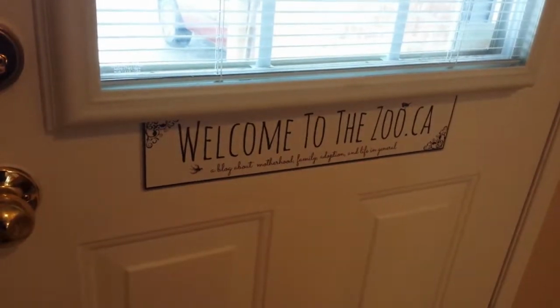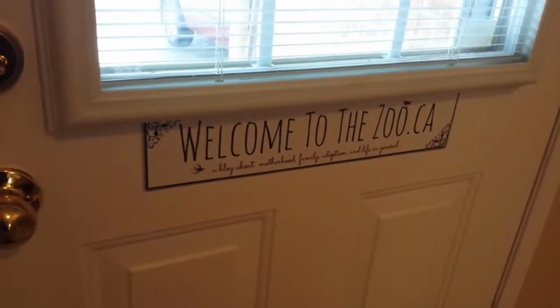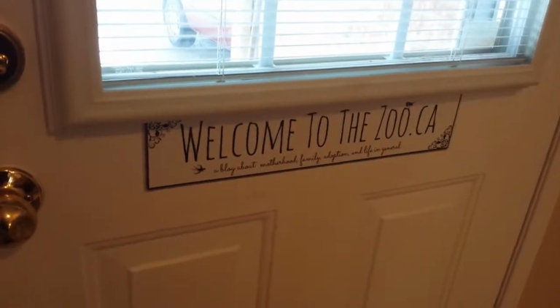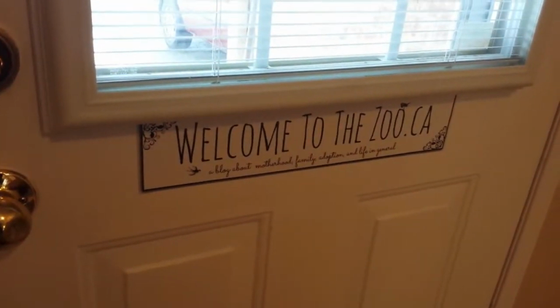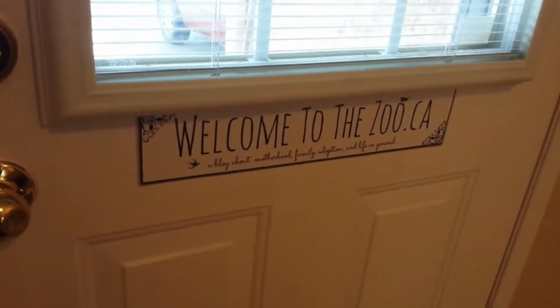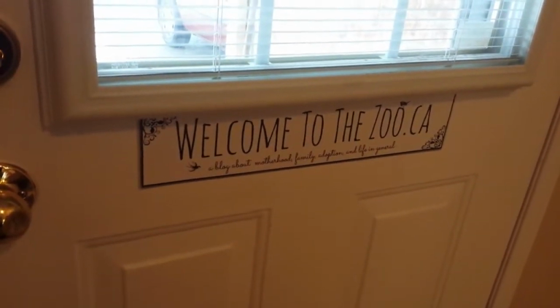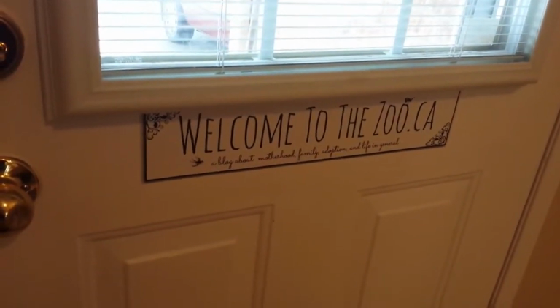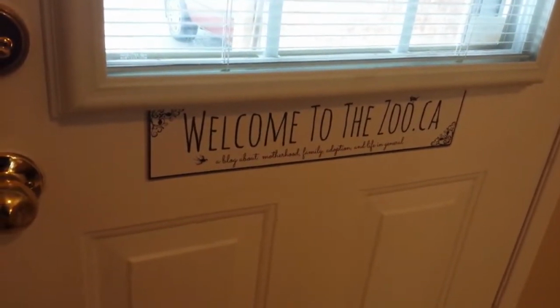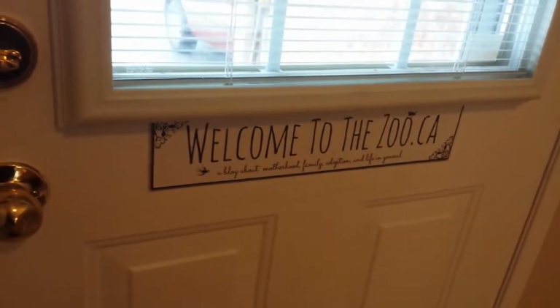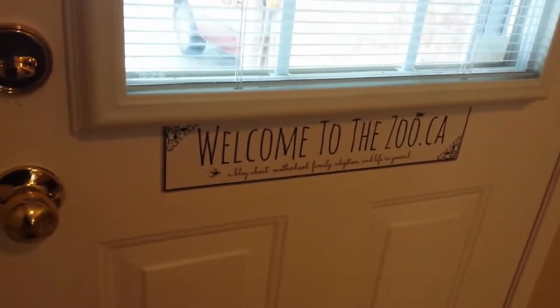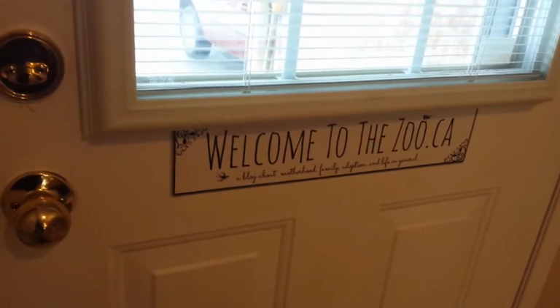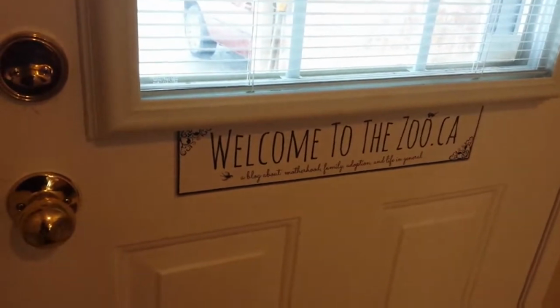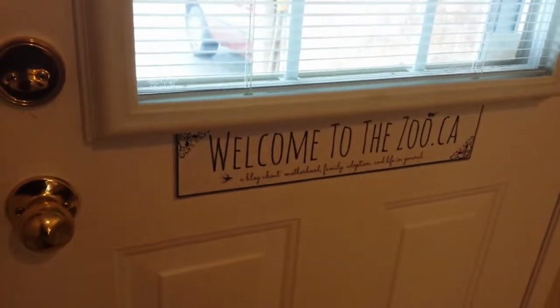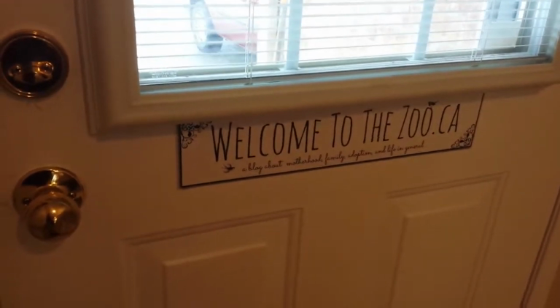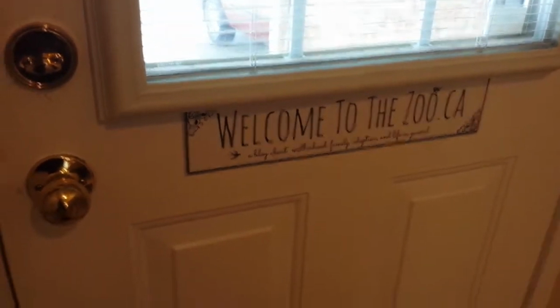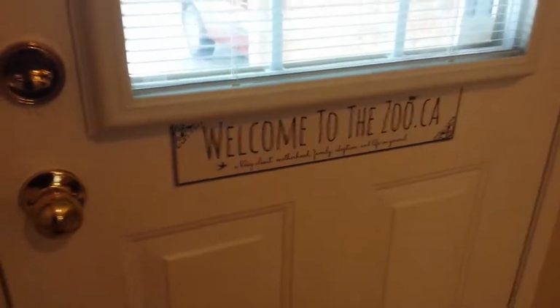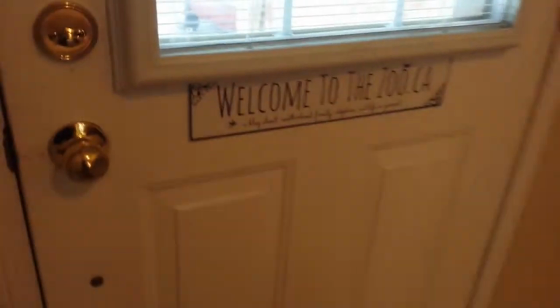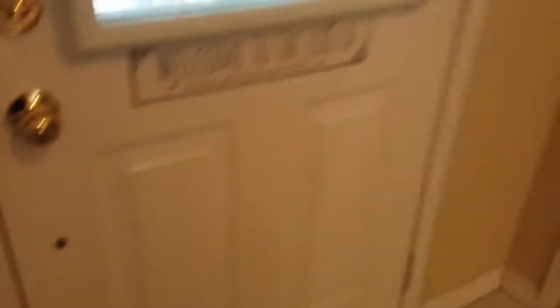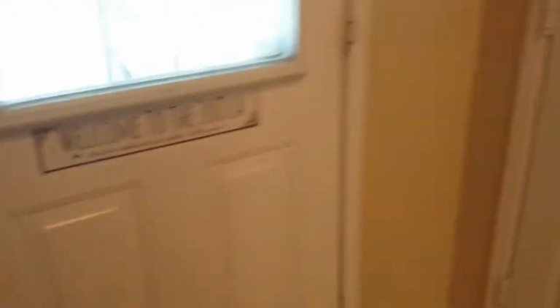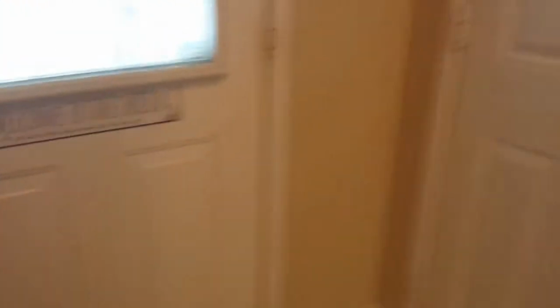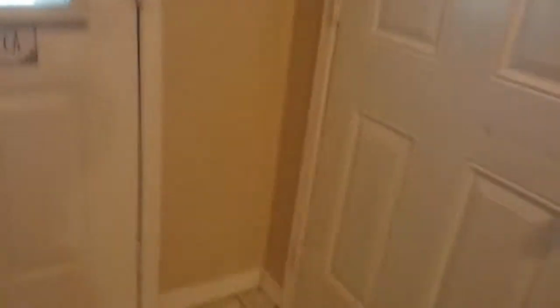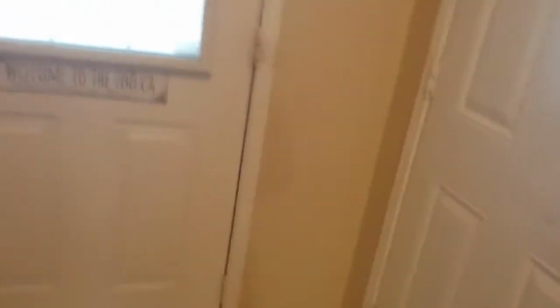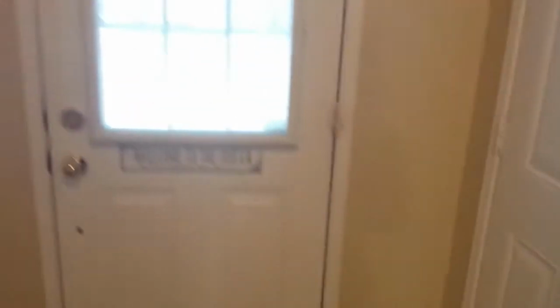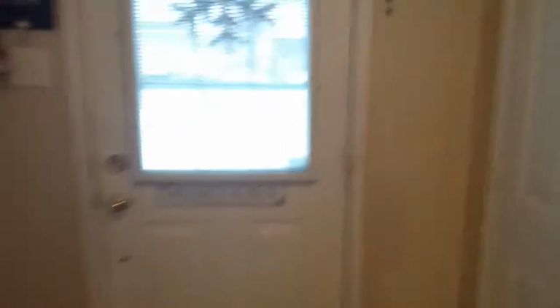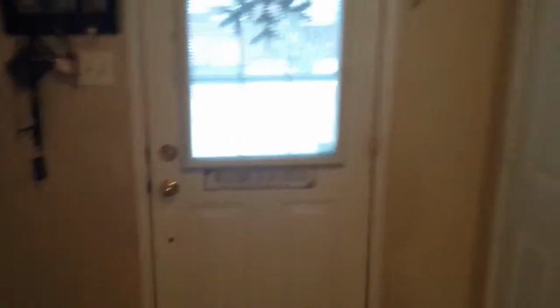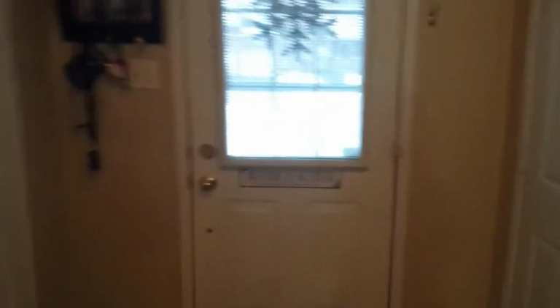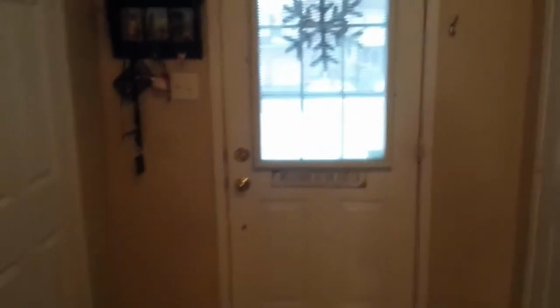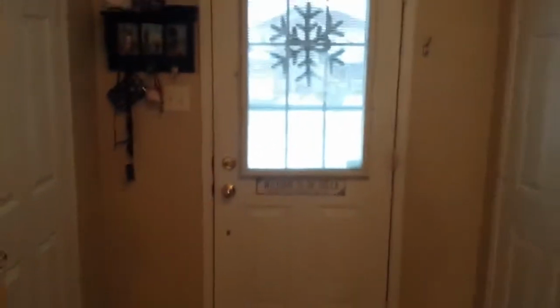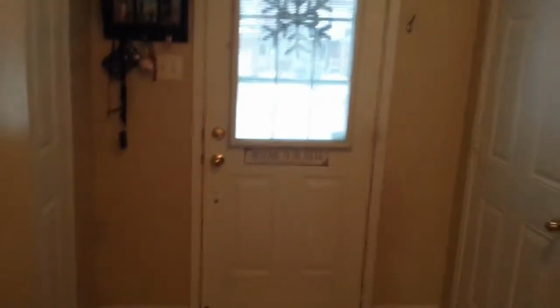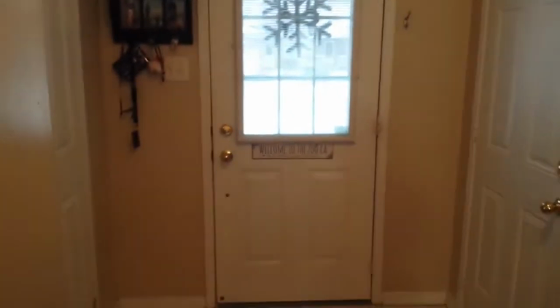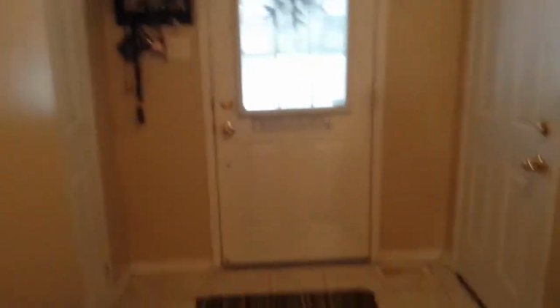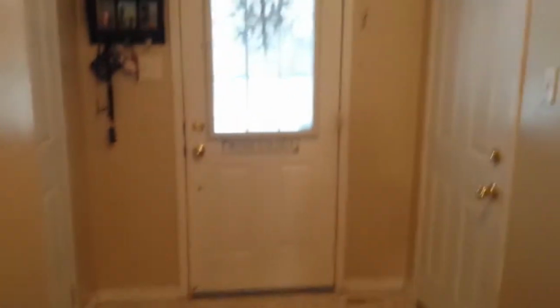Hi there, my name is Megan and I blog at WelcomeToTheZoo.ca. I wanted to show you what we did with our little tiny entranceway, which you can see here — you're looking at our front door from the inside.